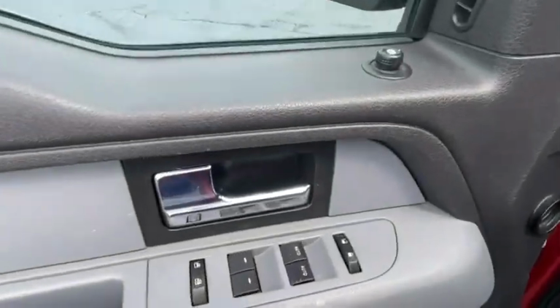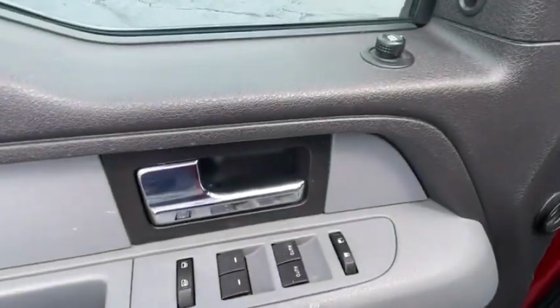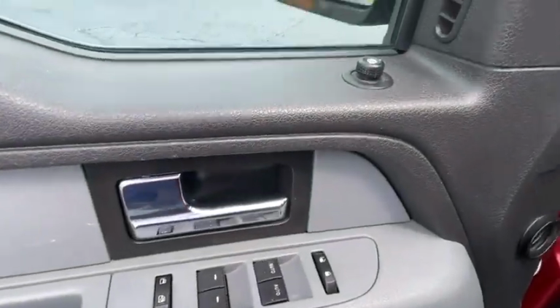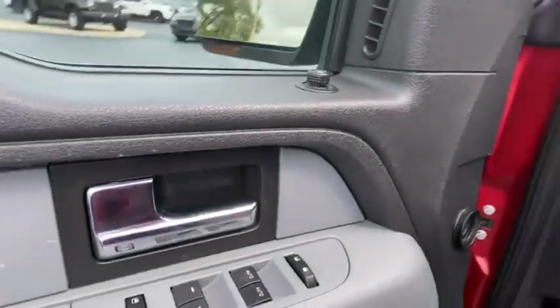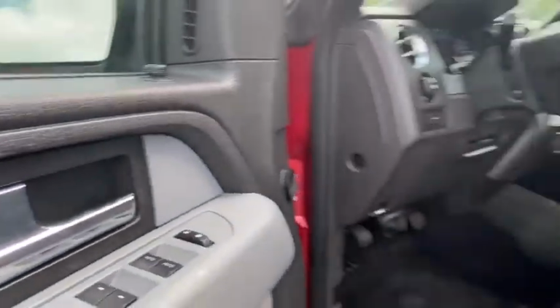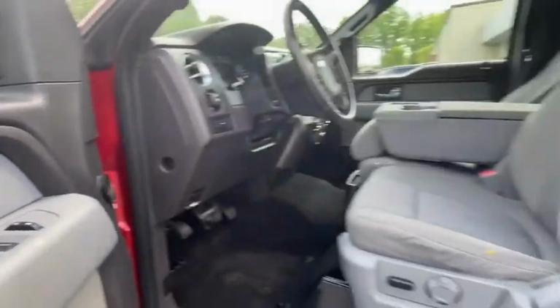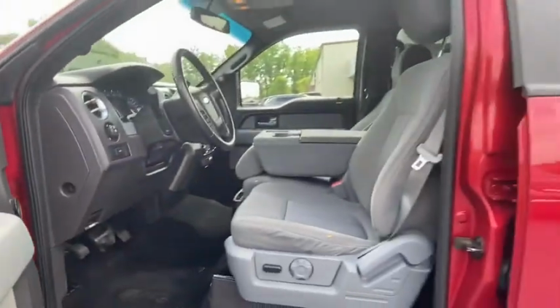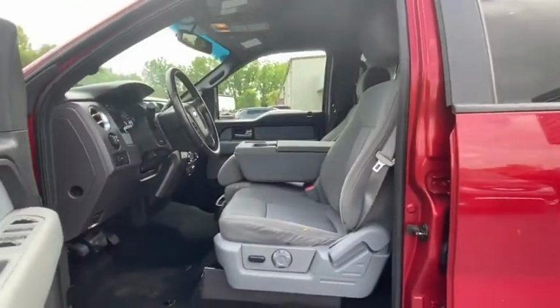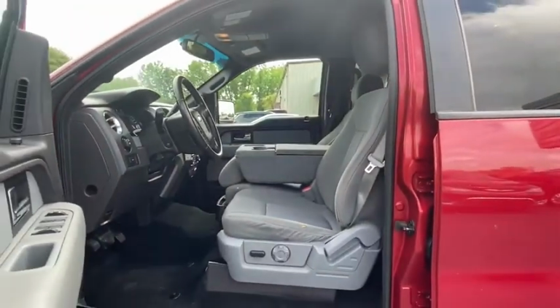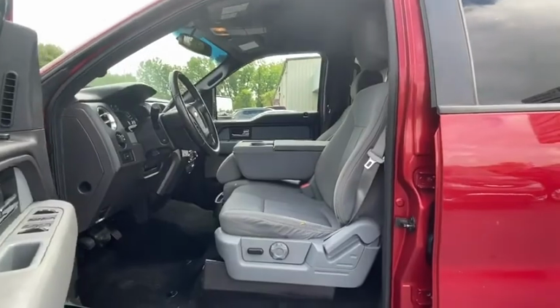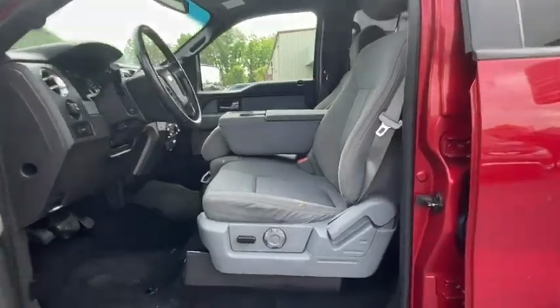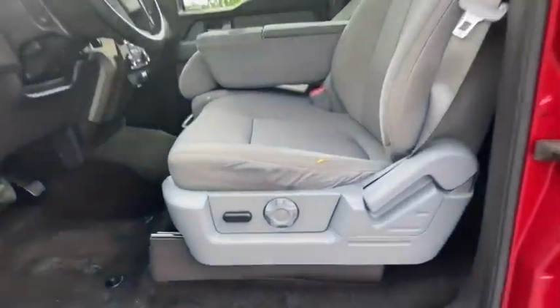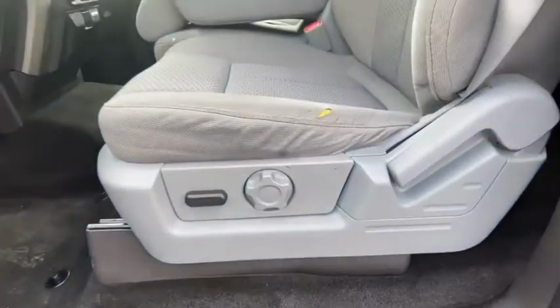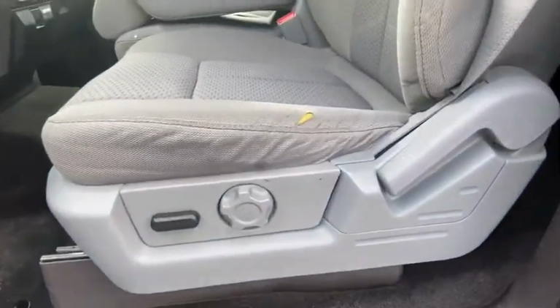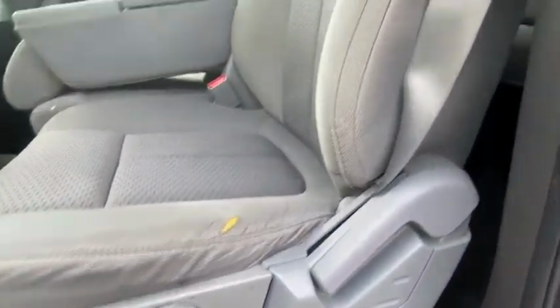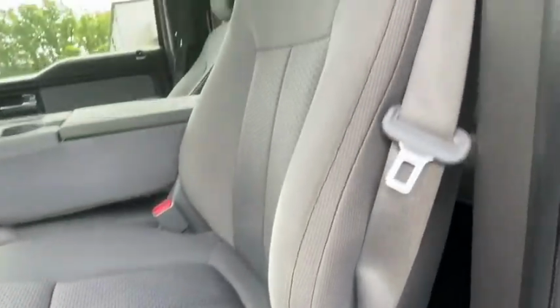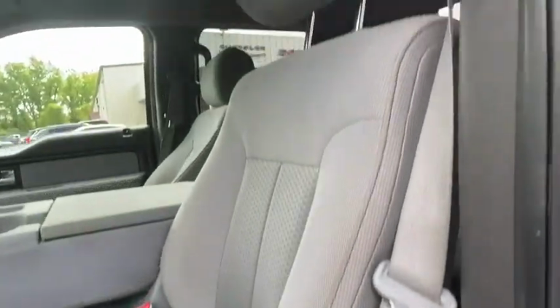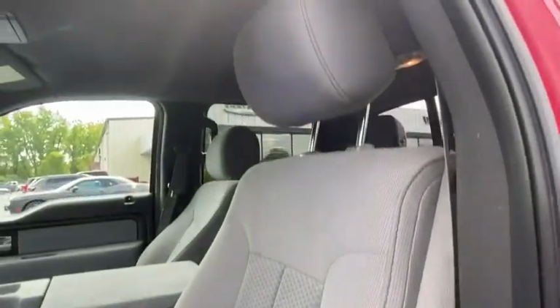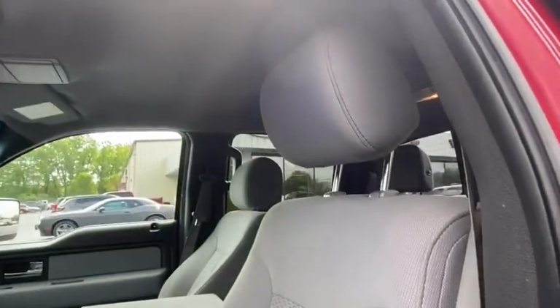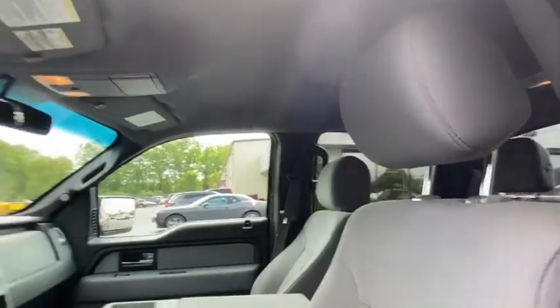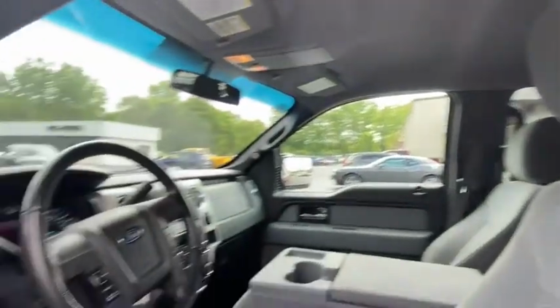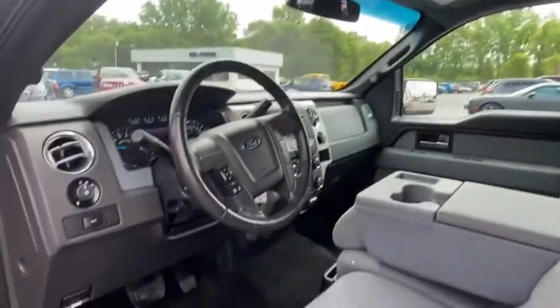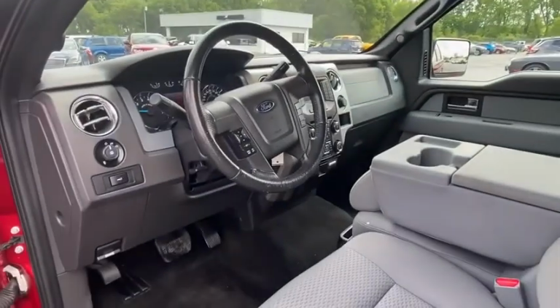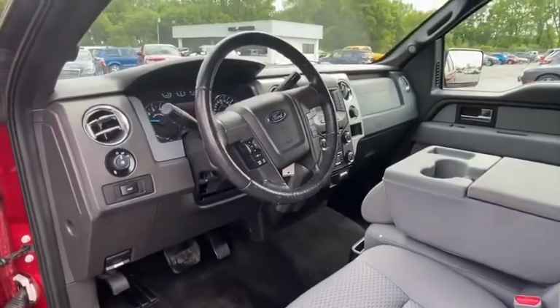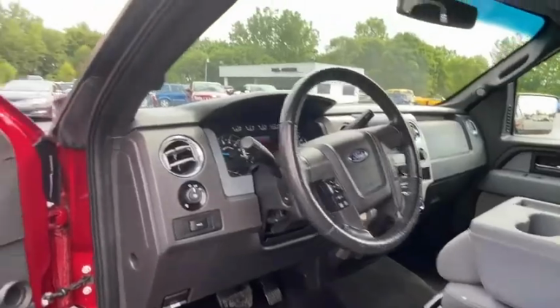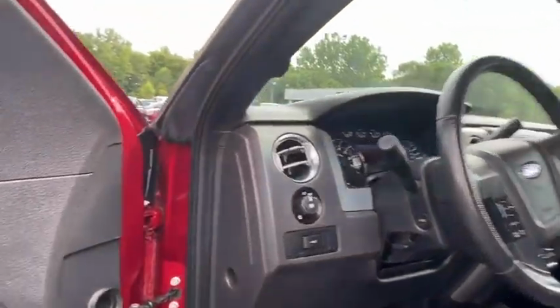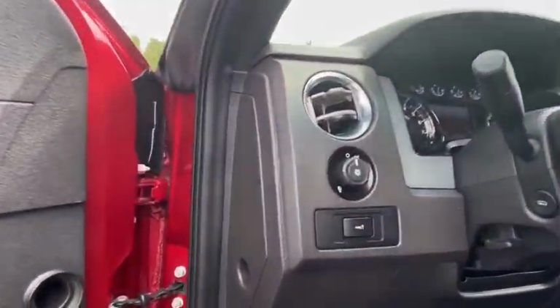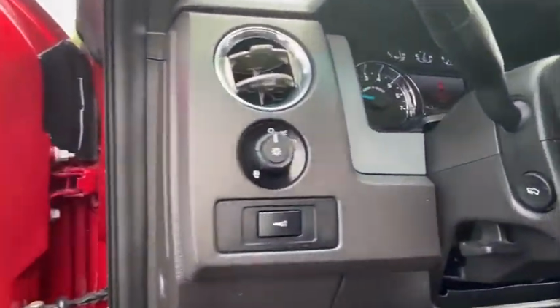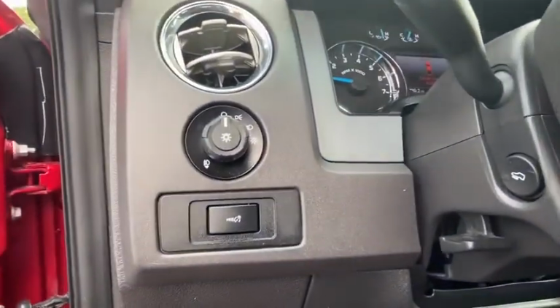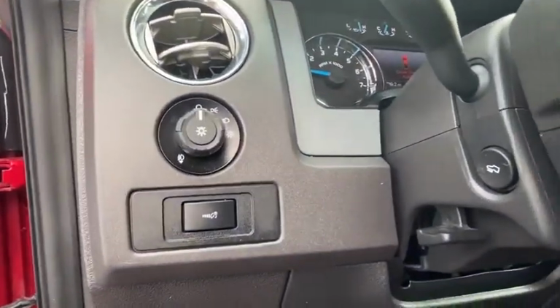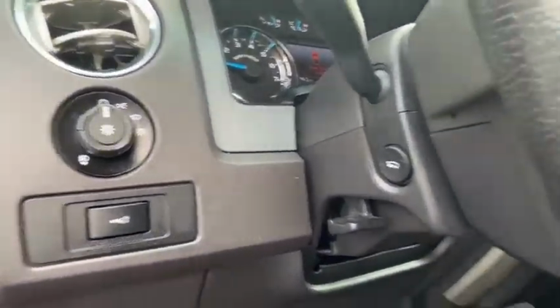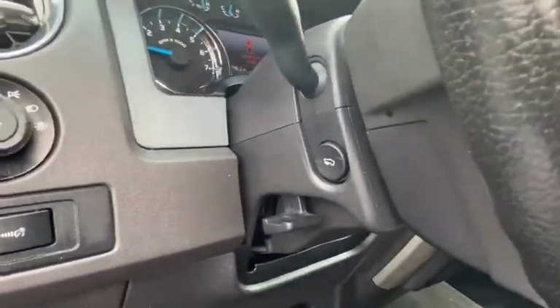Remote keyless entry, panic alarm, front reading lamps, tilt steering wheel, passenger vanity mirror, four-piece floor mat set, low tire pressure warning, front wheel independent suspension.